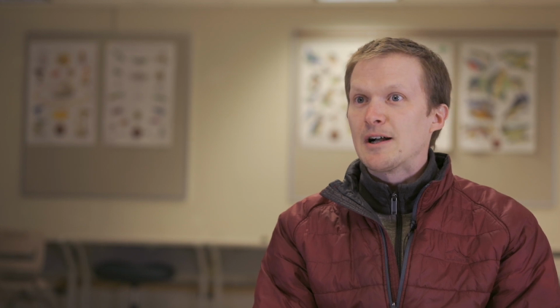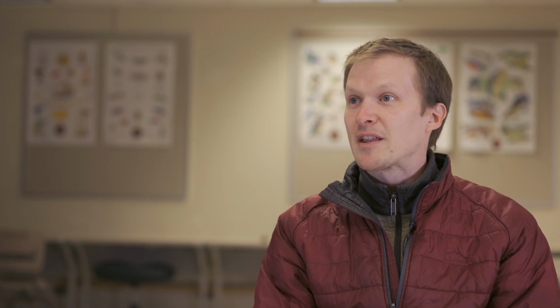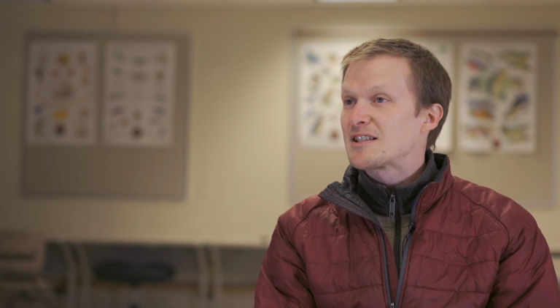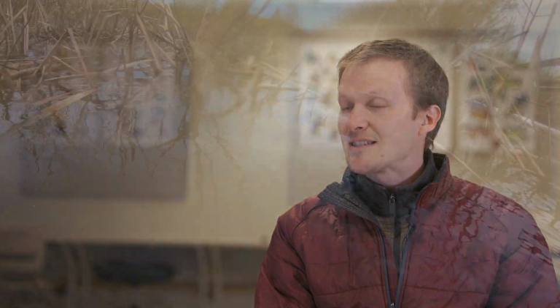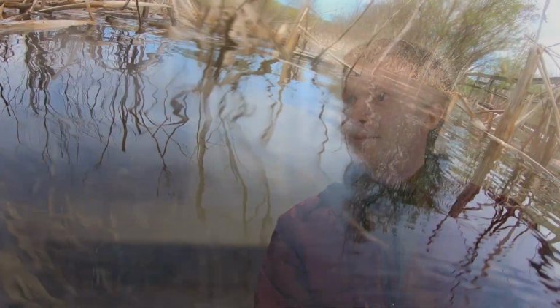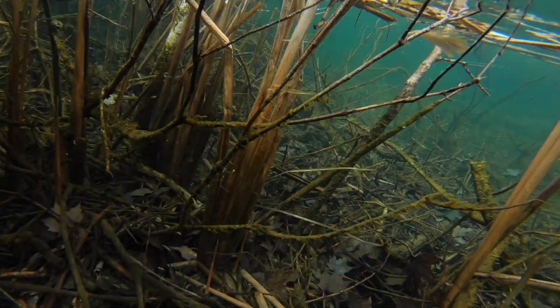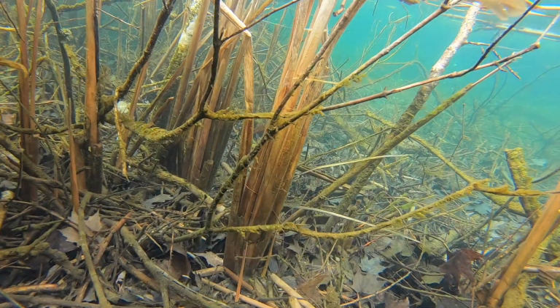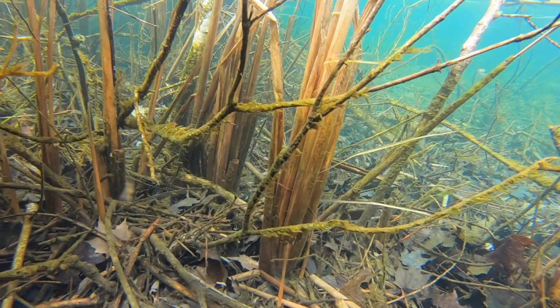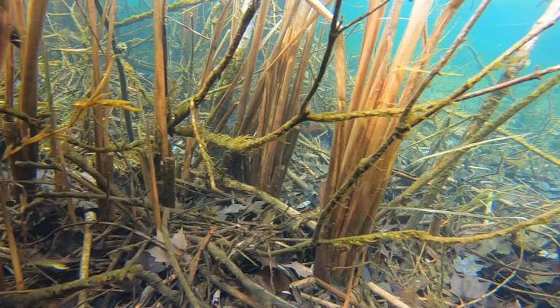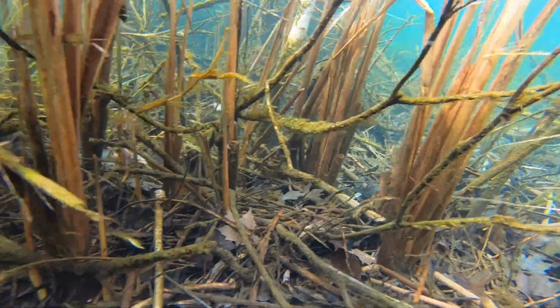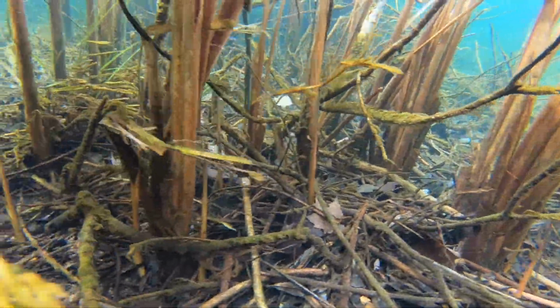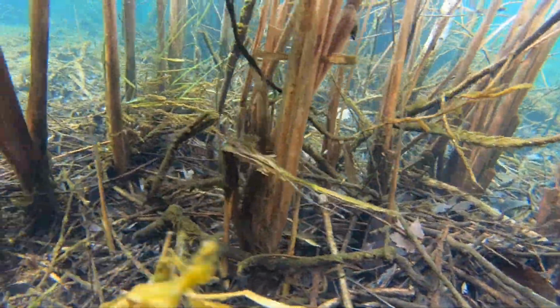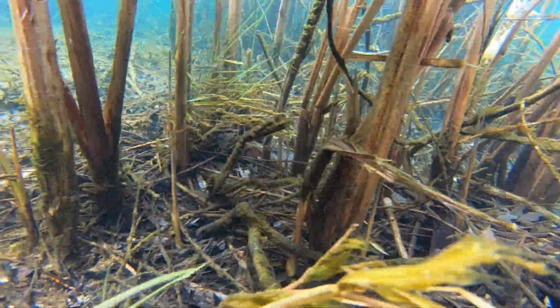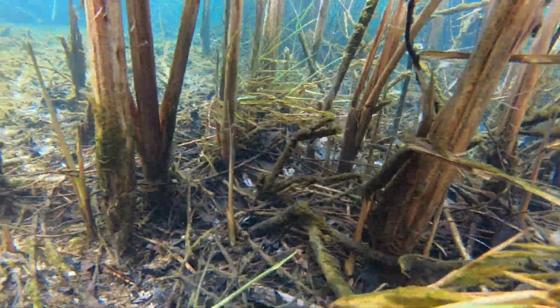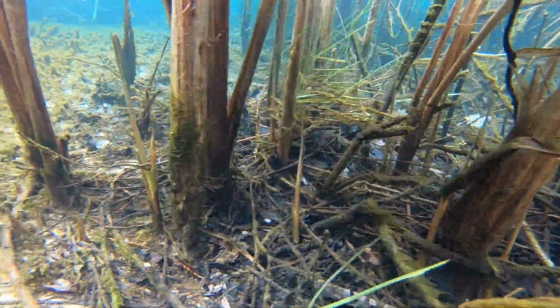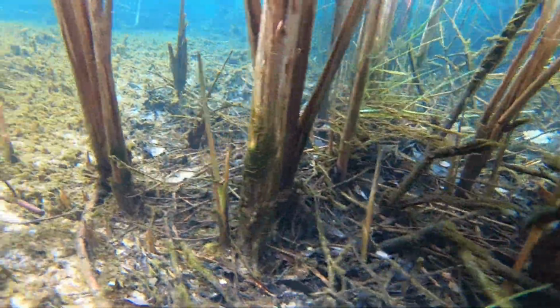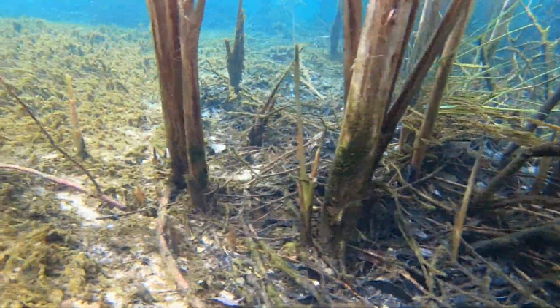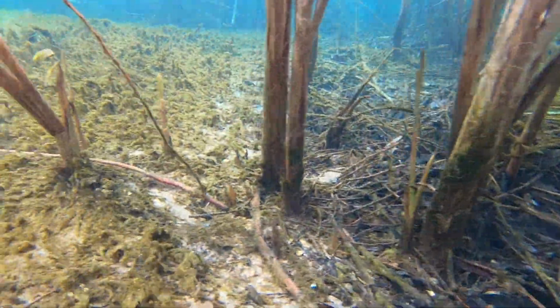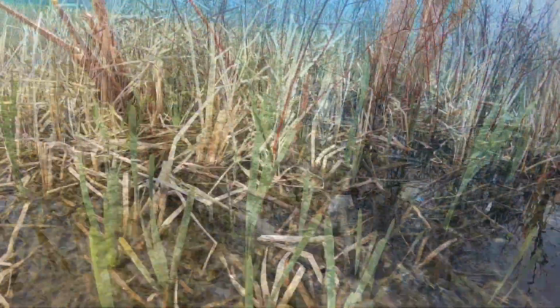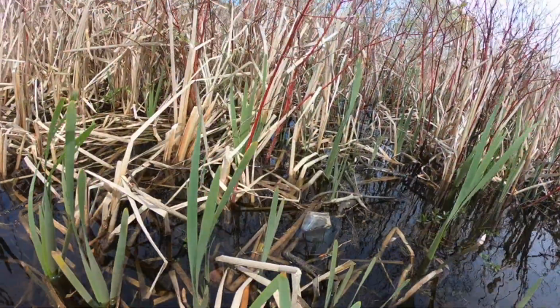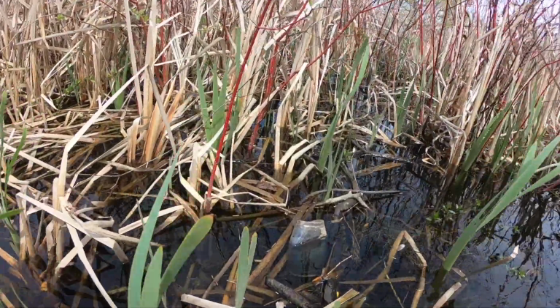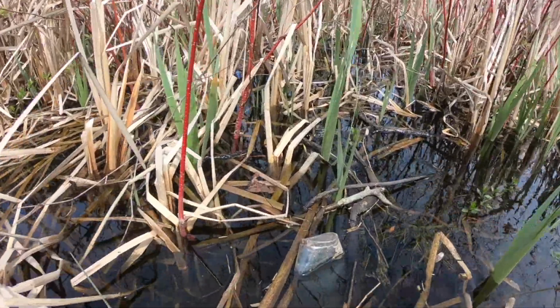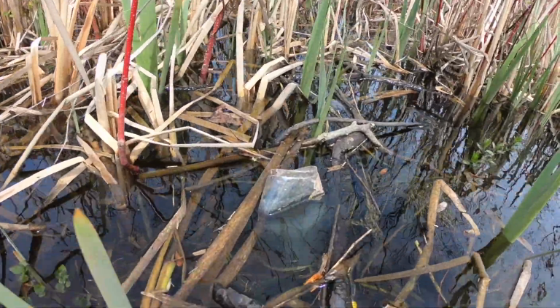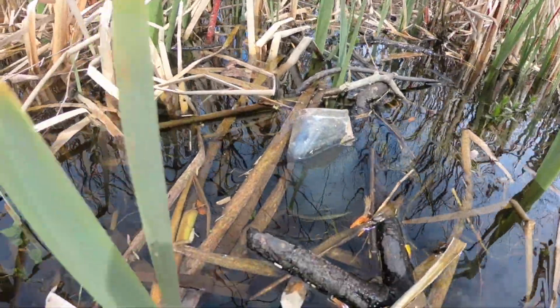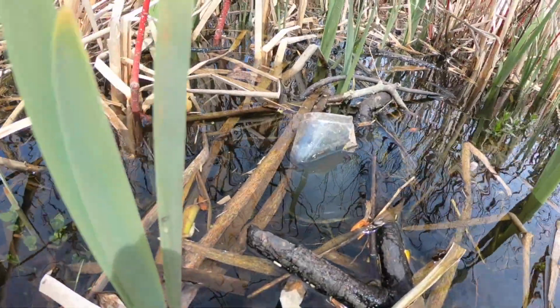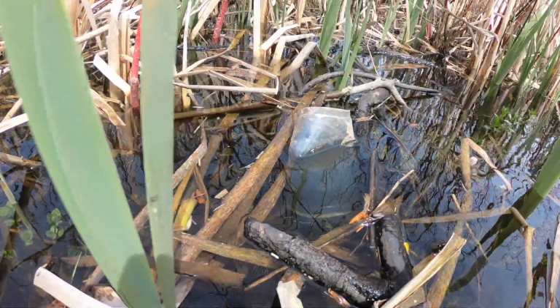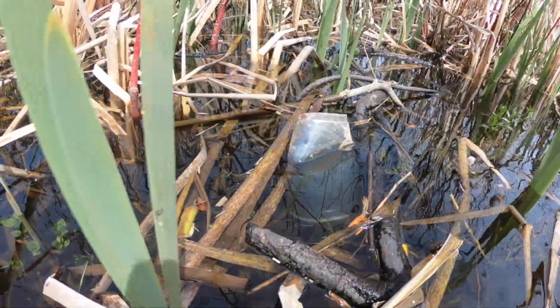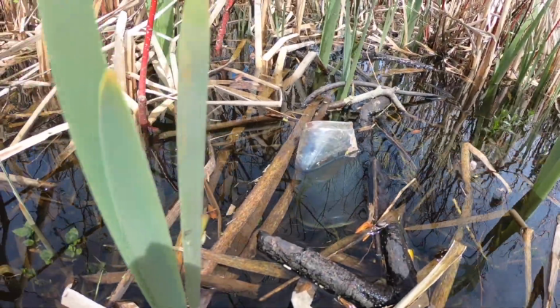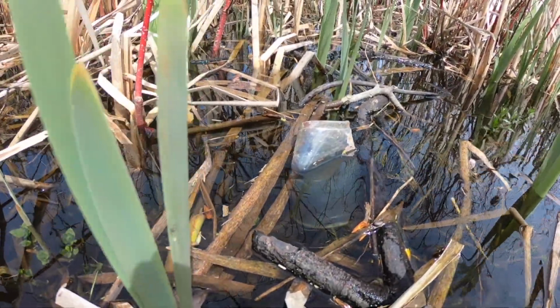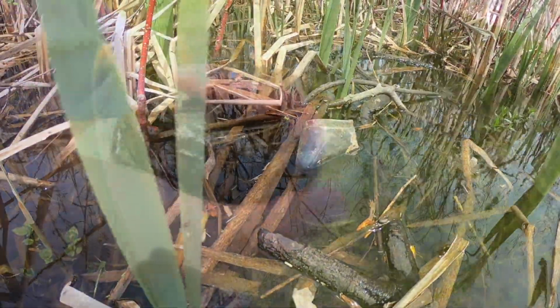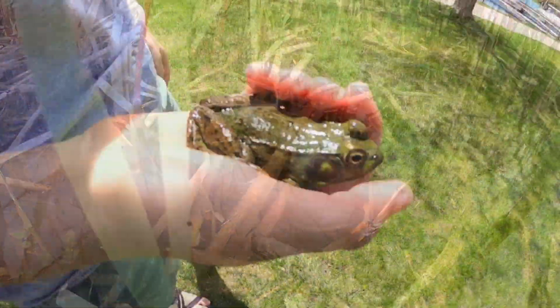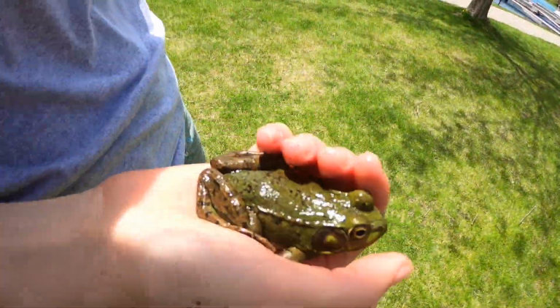That gives less time for eggs to incubate in the water, less time for mating, which can affect frog populations. They're very sensitive to their environment and environmental changes, but at the same time they're very, very resilient.